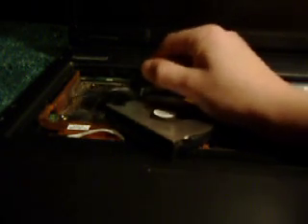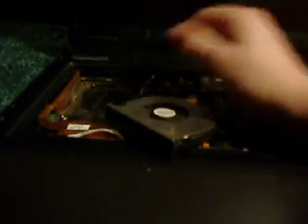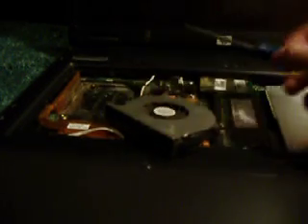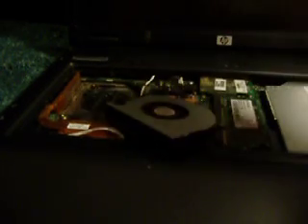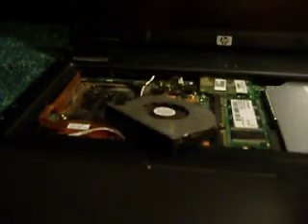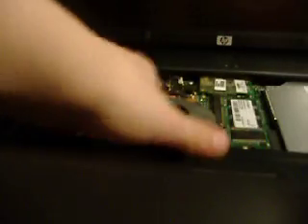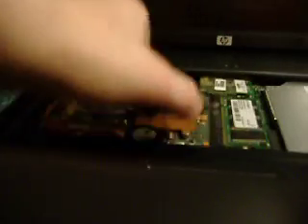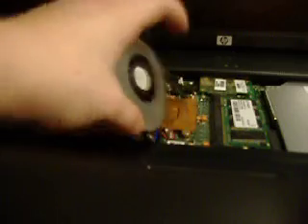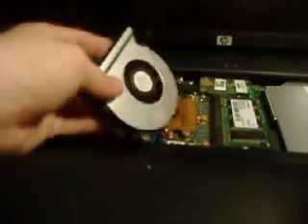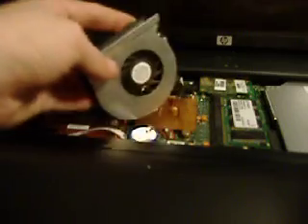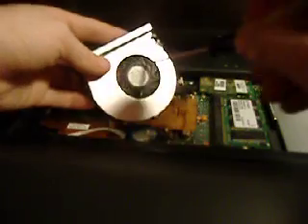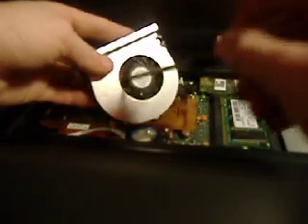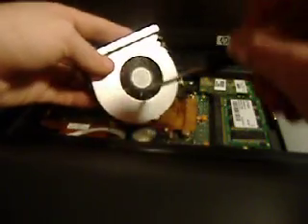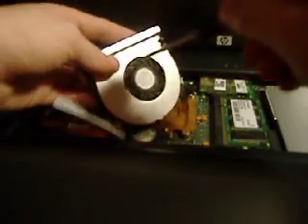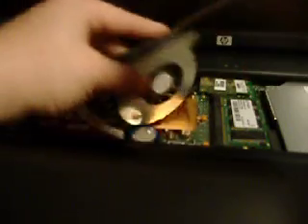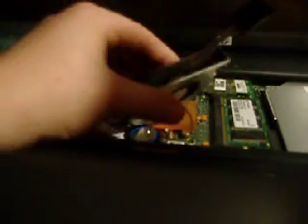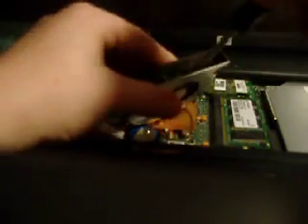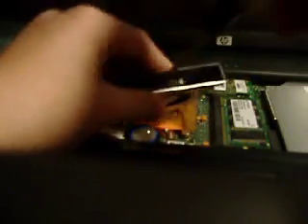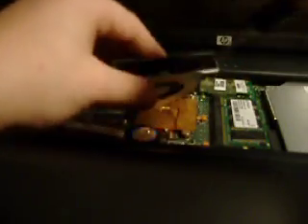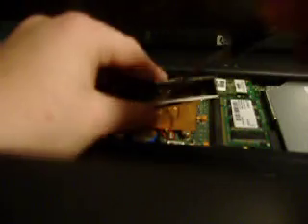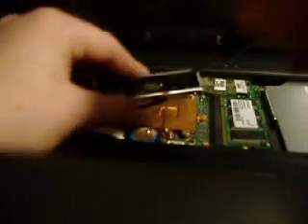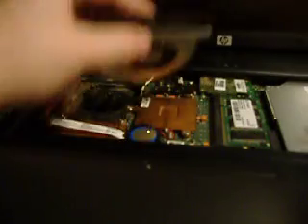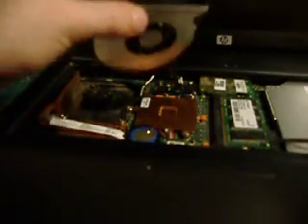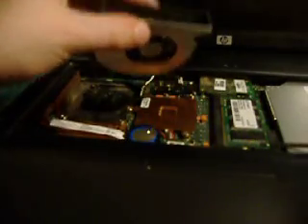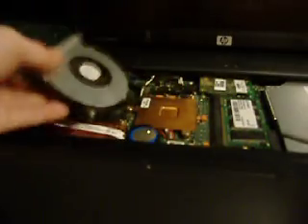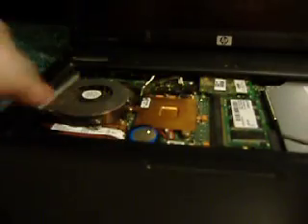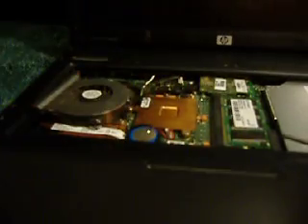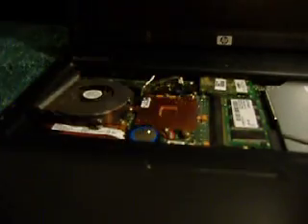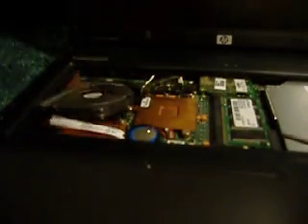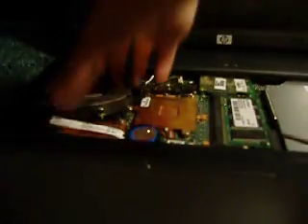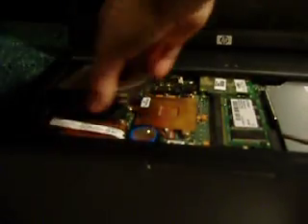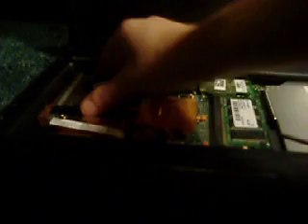Okay, now you can see your fan right here. Put it in here — now just go right here, and then that's the first step — line it up.